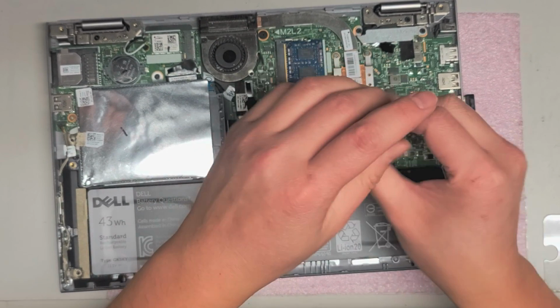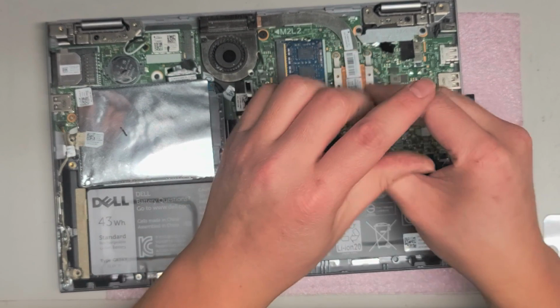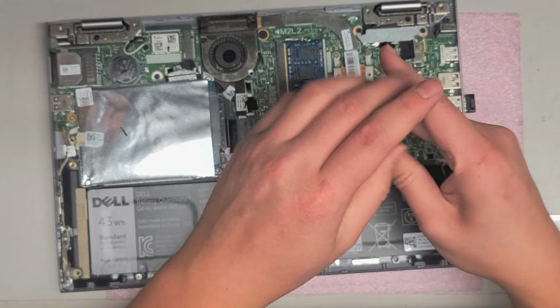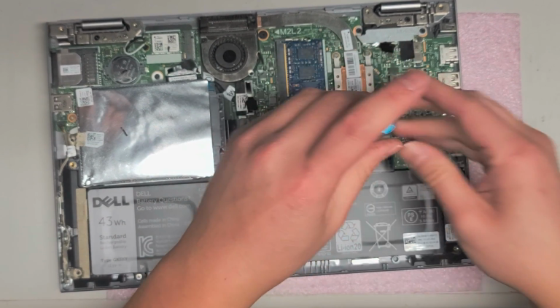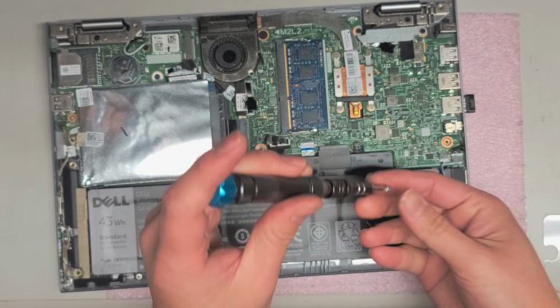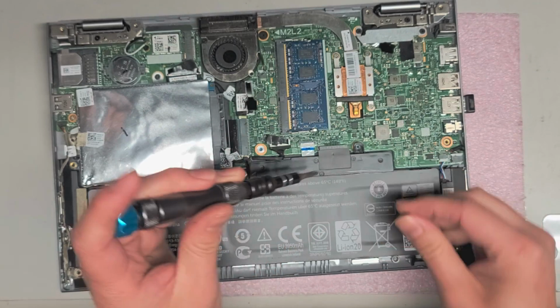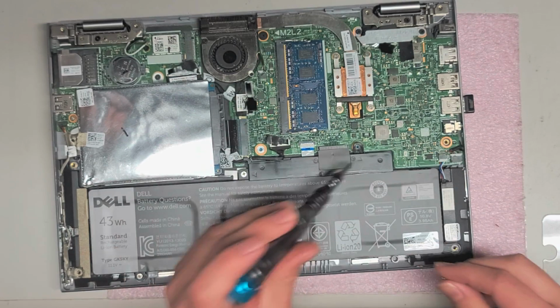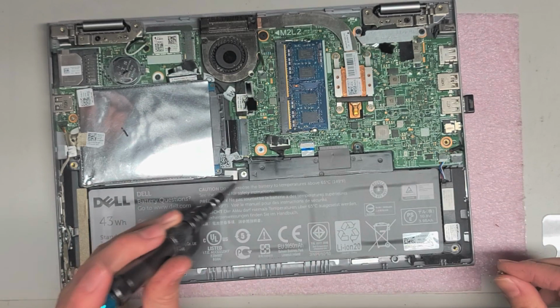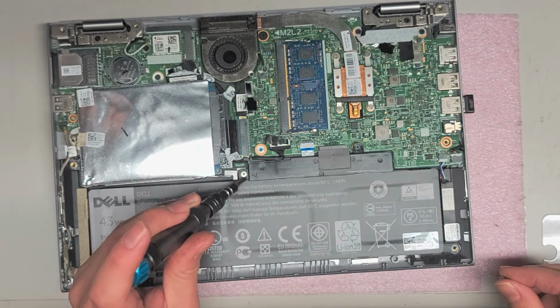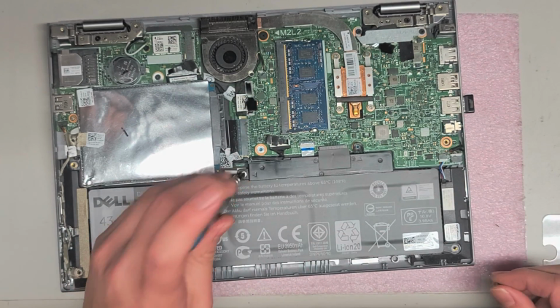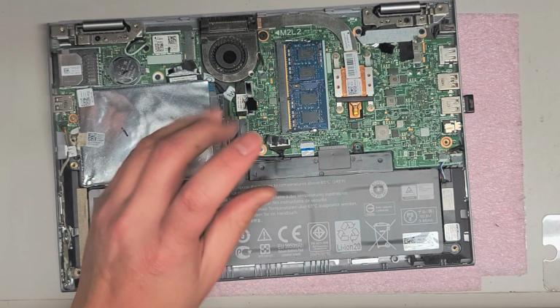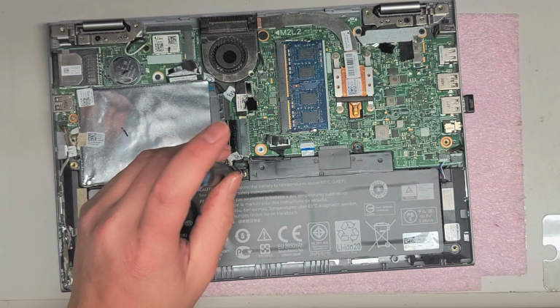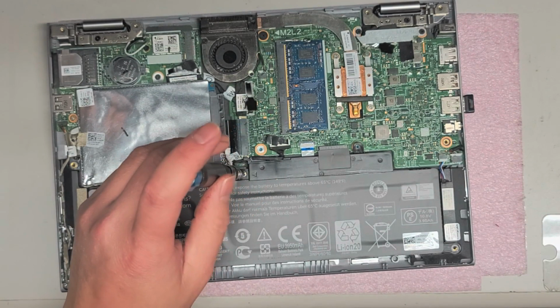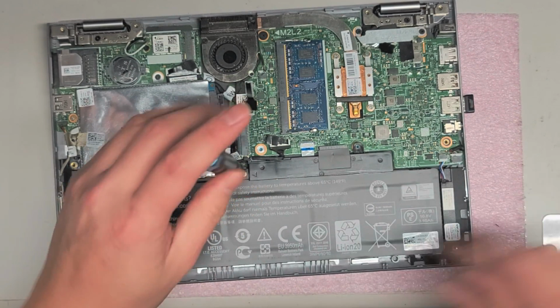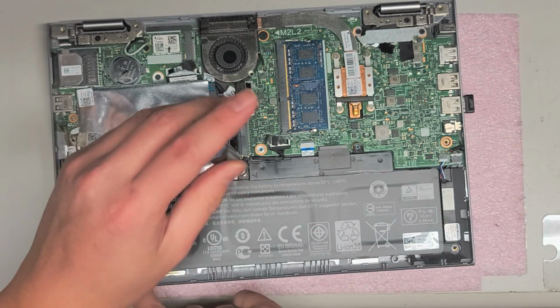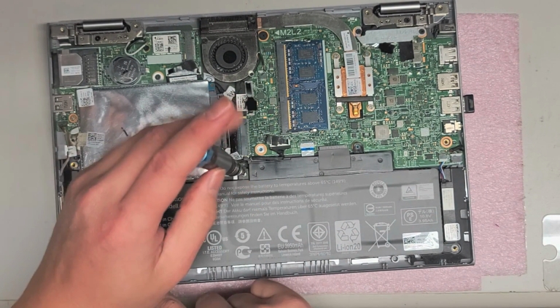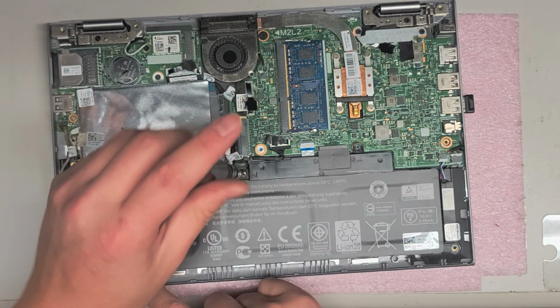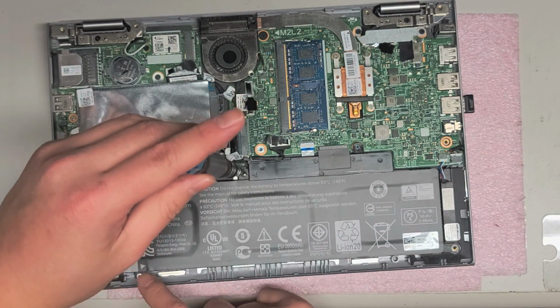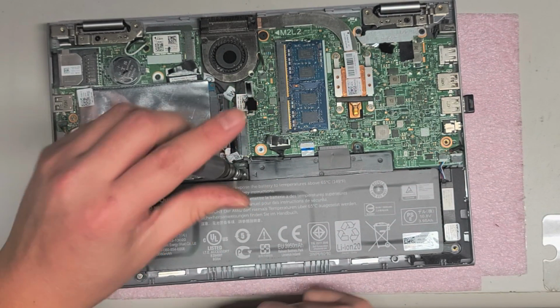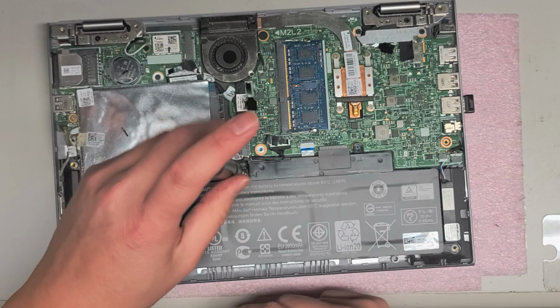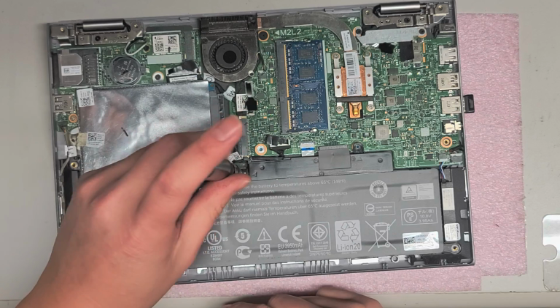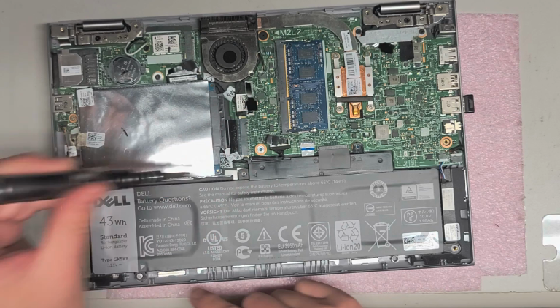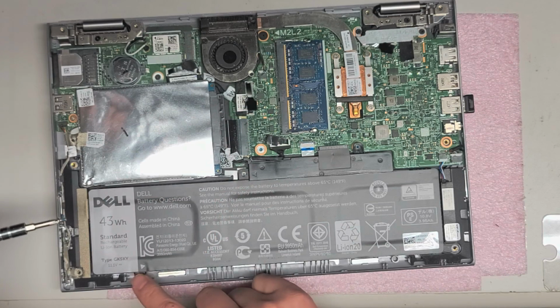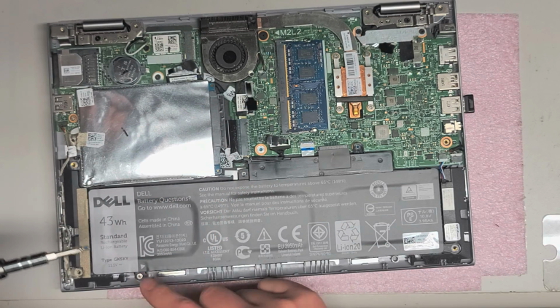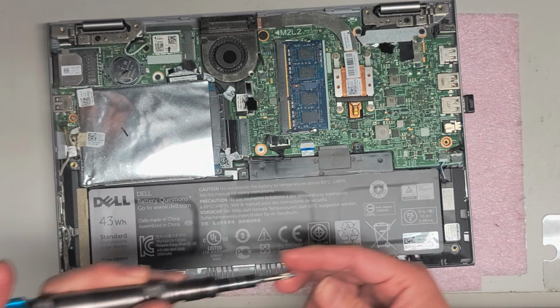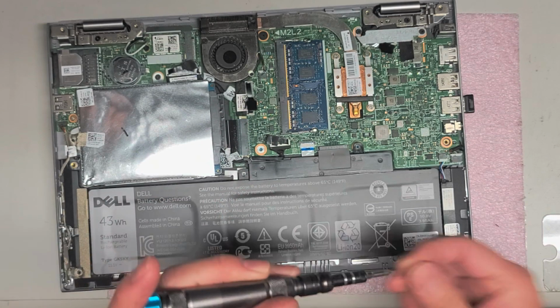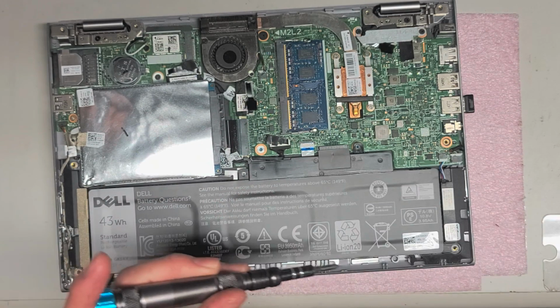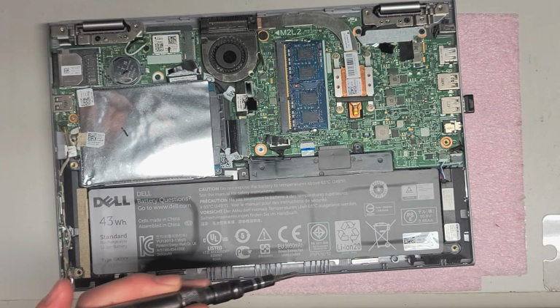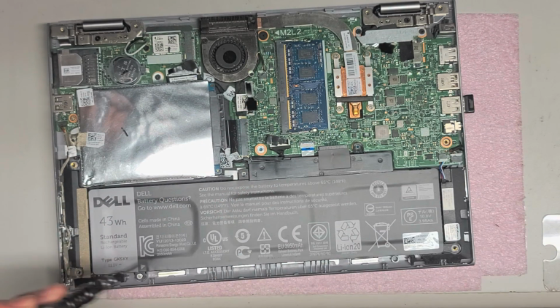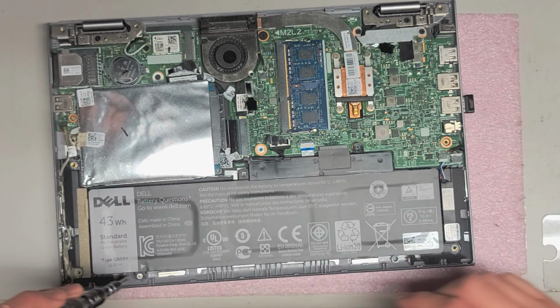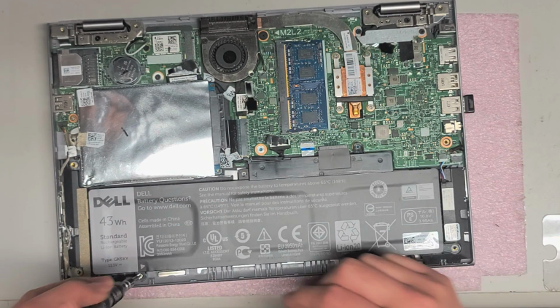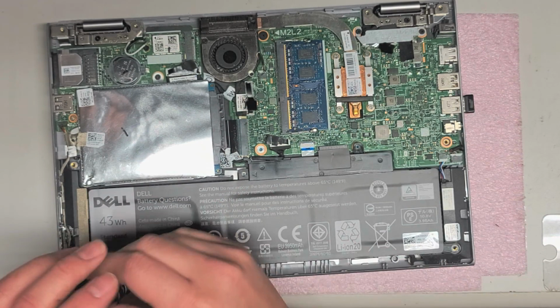Let's take out the battery — there's three screws holding it. There's one here and one here, and then there's one down in the corner. Remove those three screws.